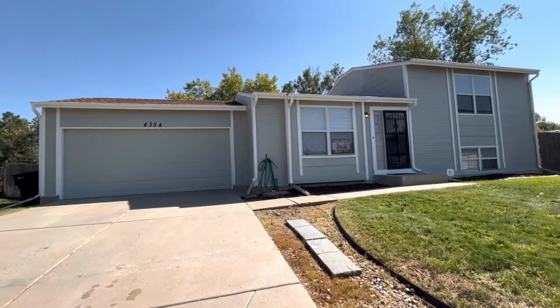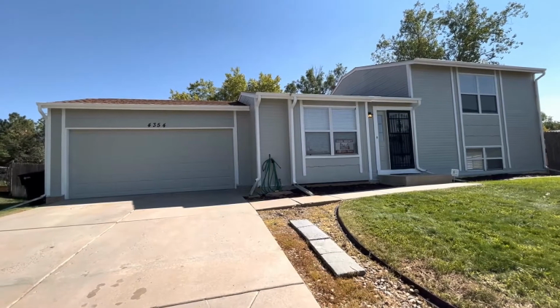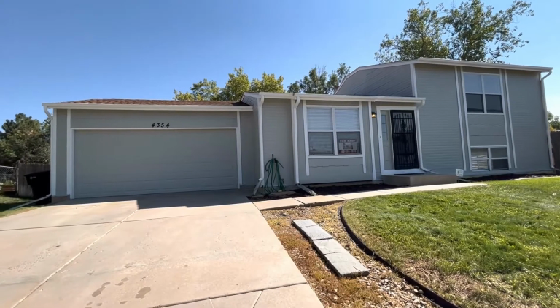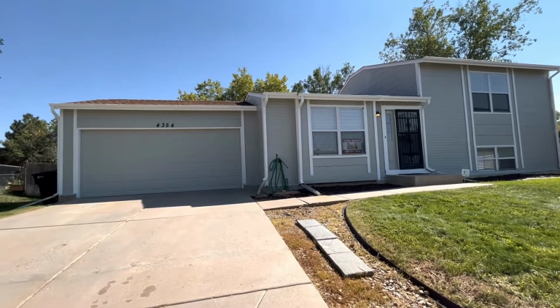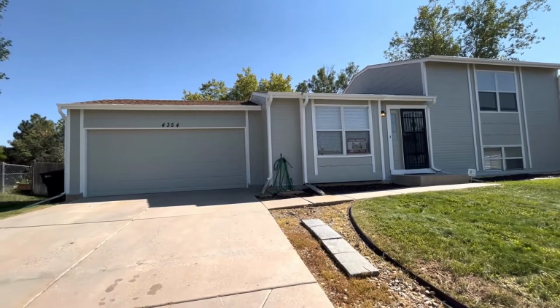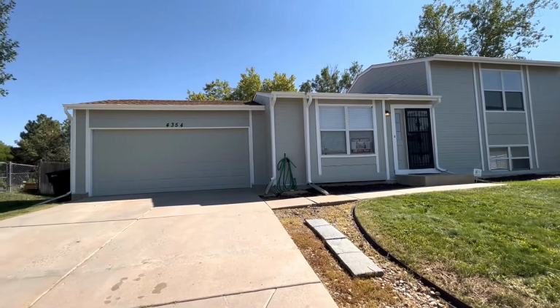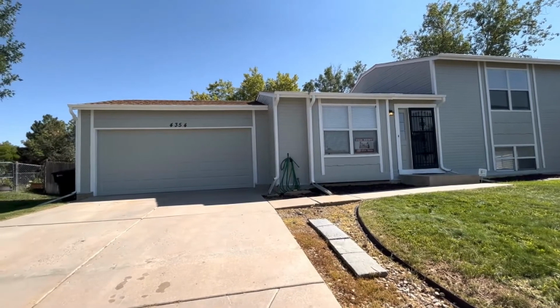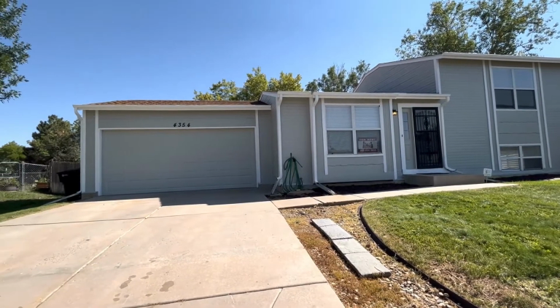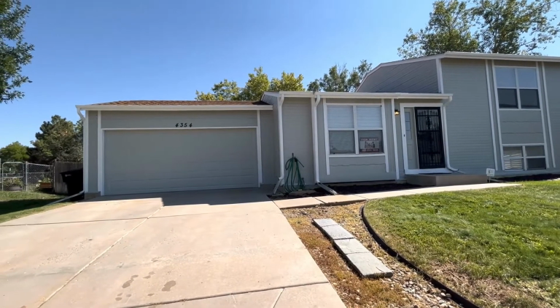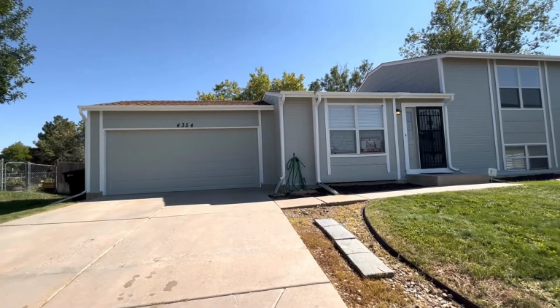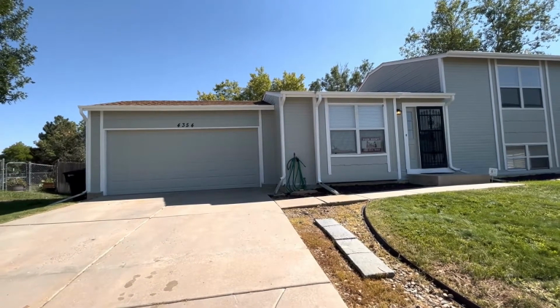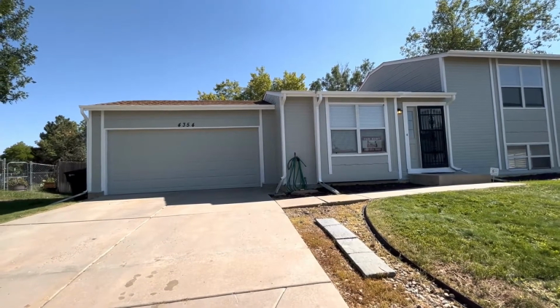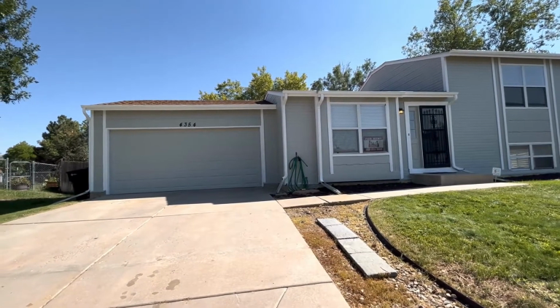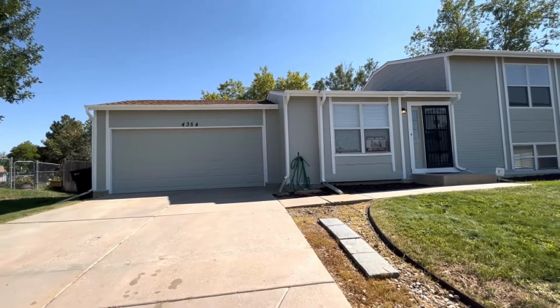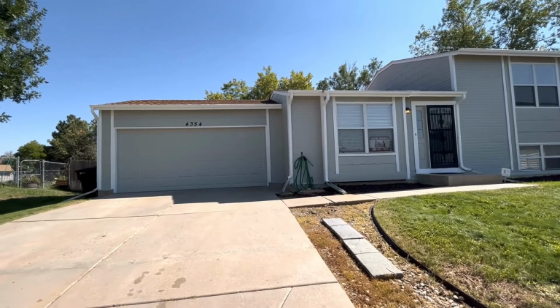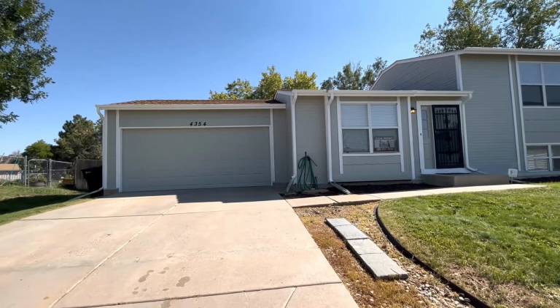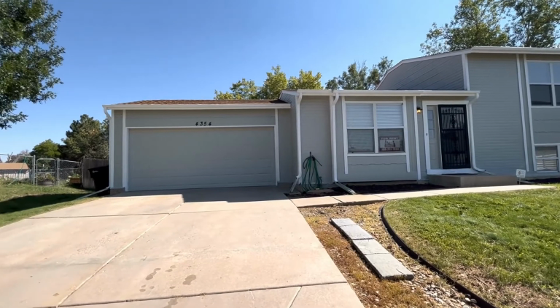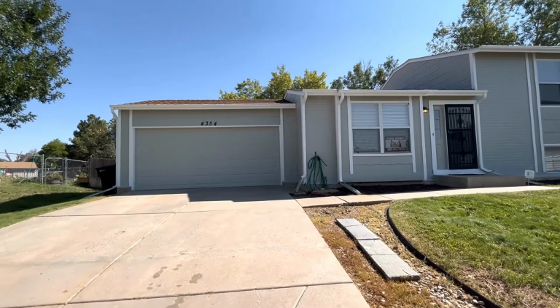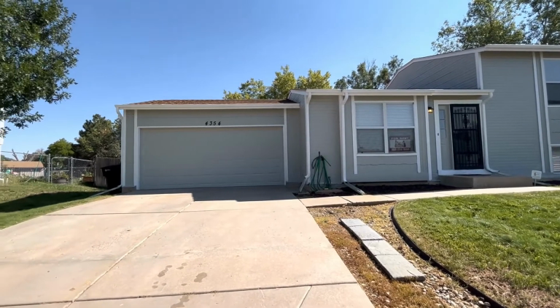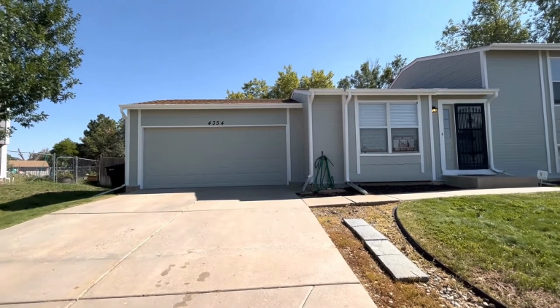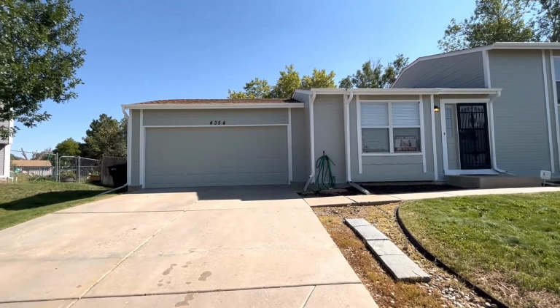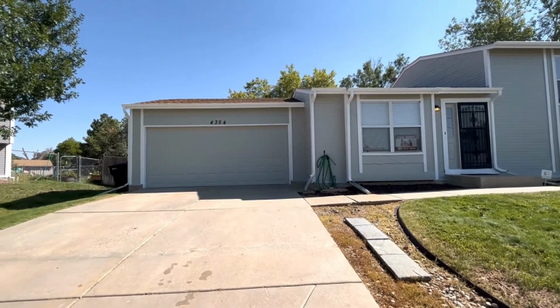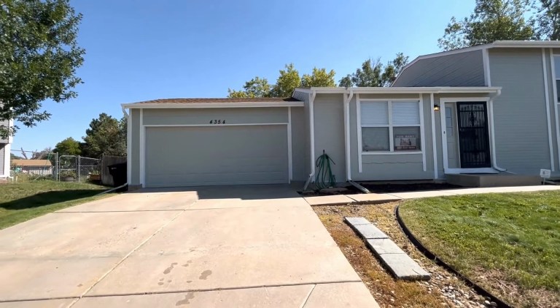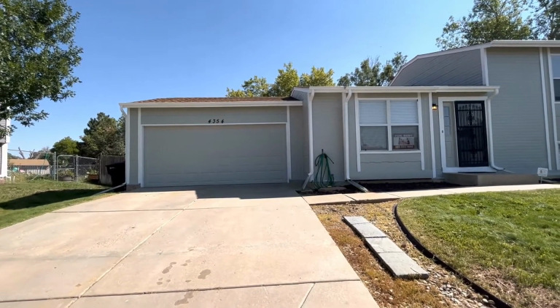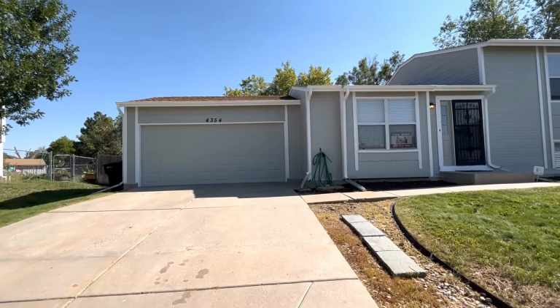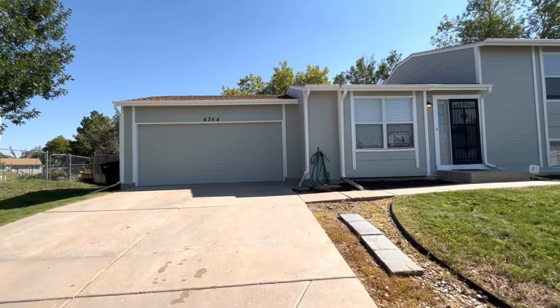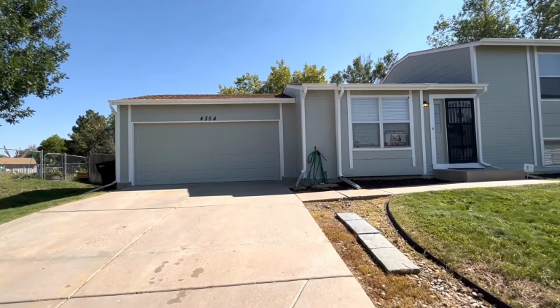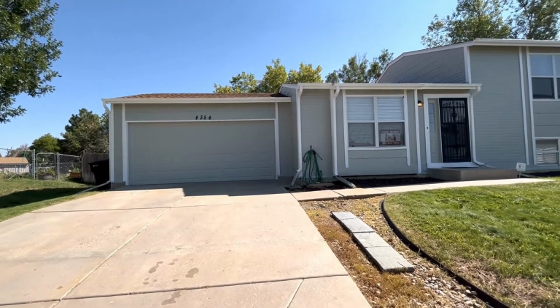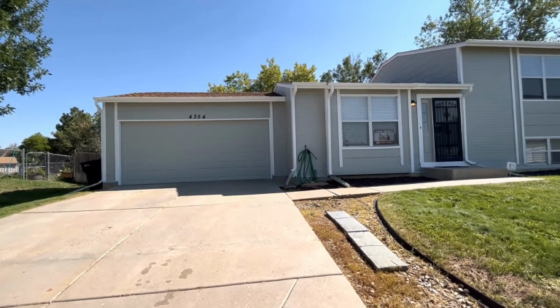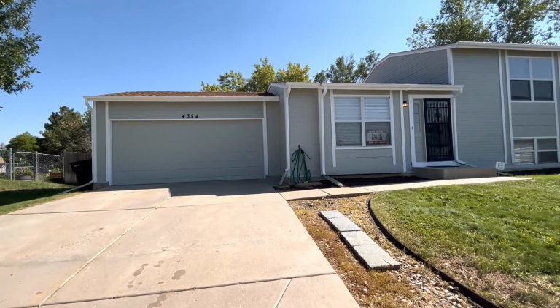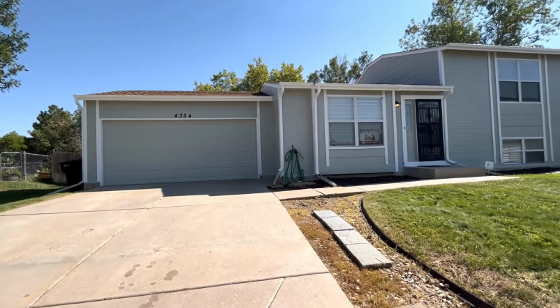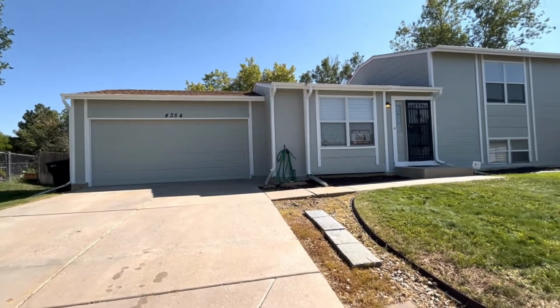Hi, this is Dakota with Grace Property Management. Today we're going to be touring 4354 East 117th Place here in Thornton, Colorado.